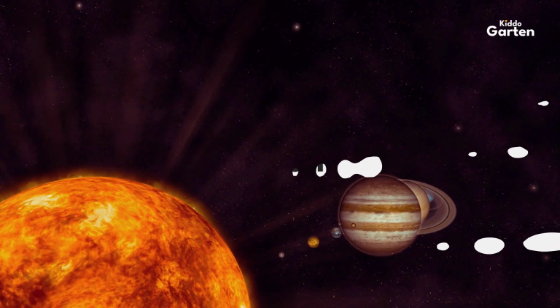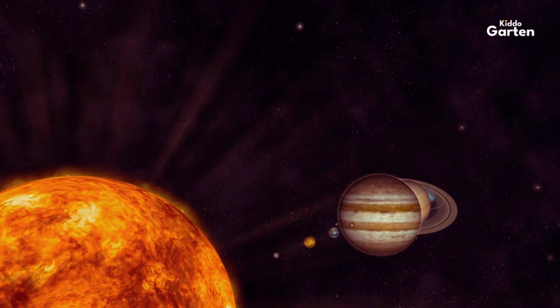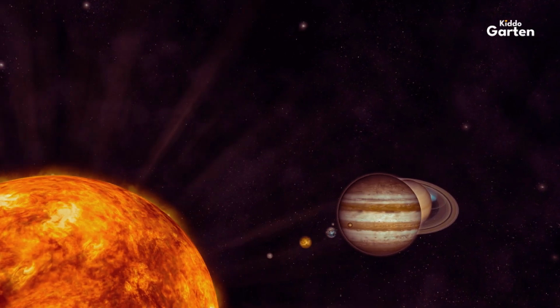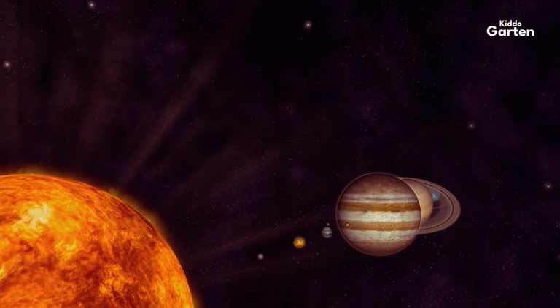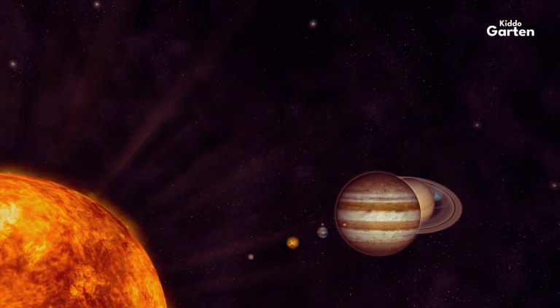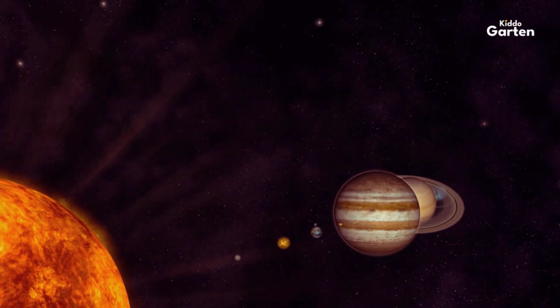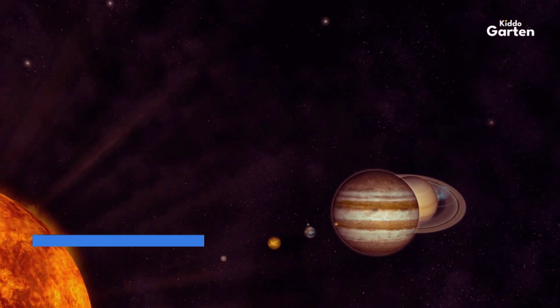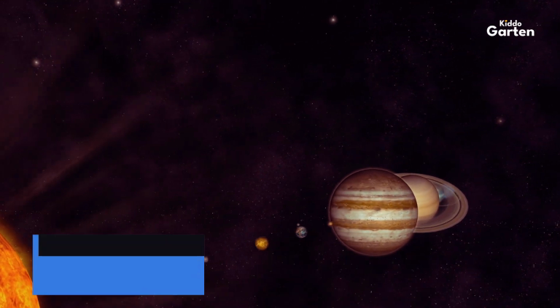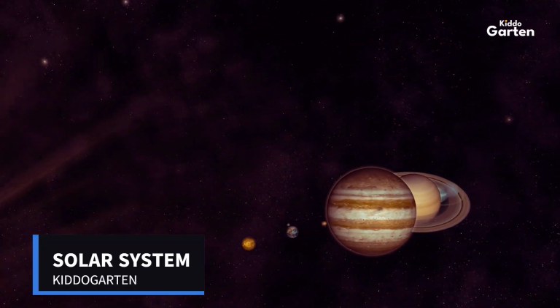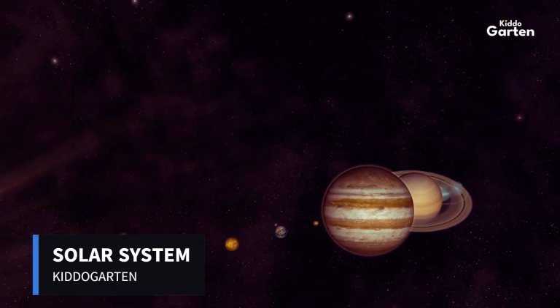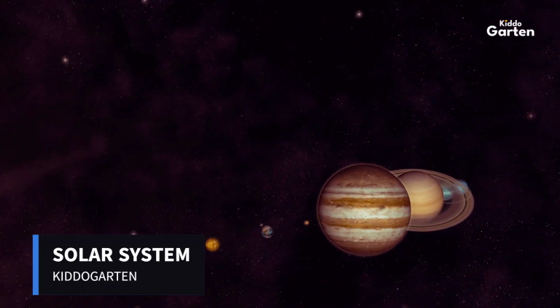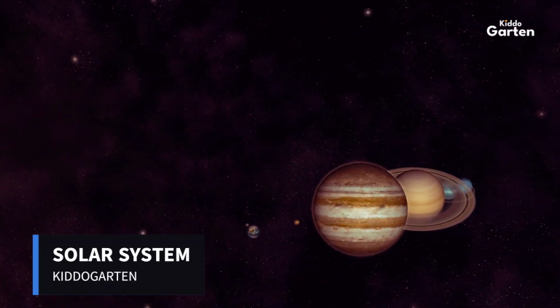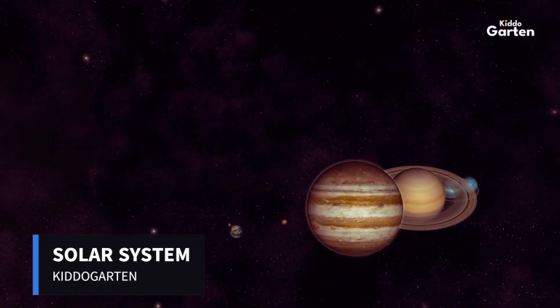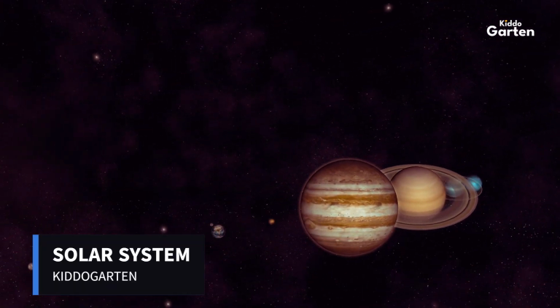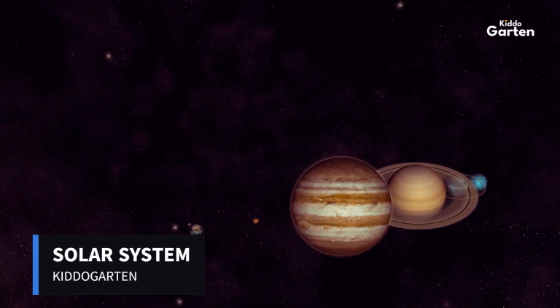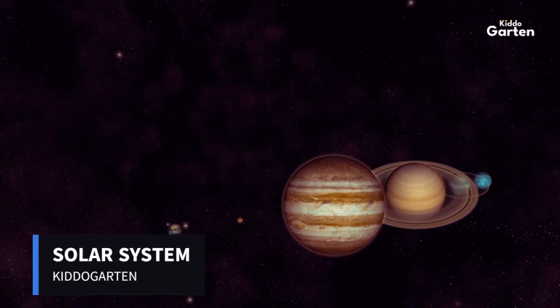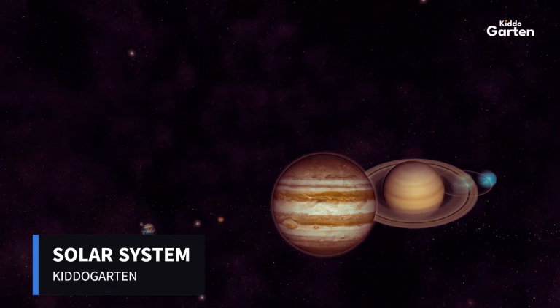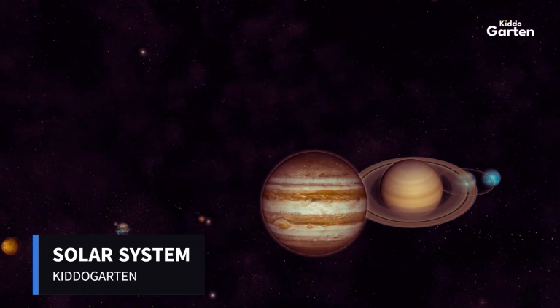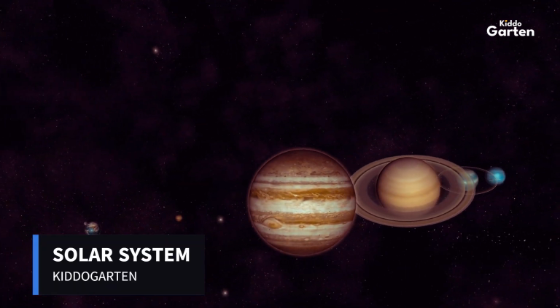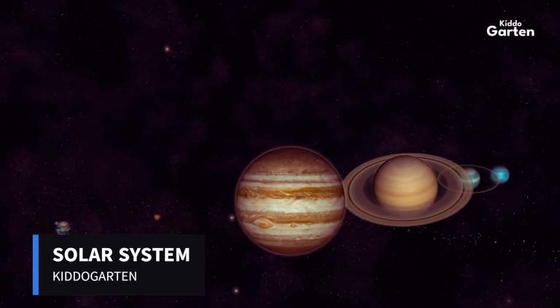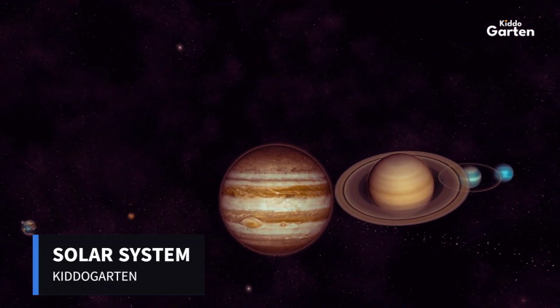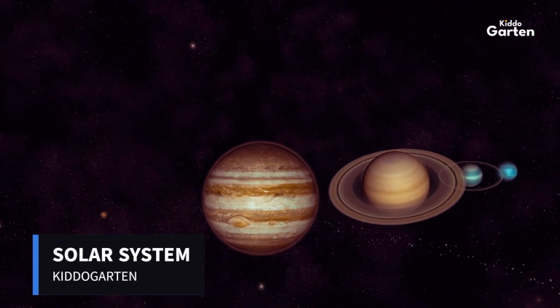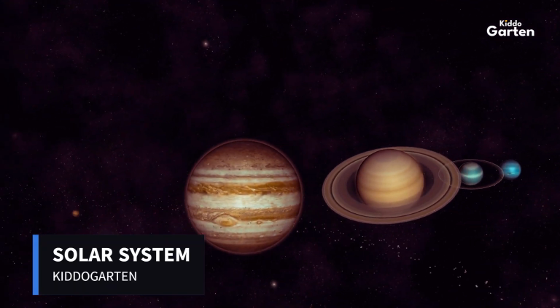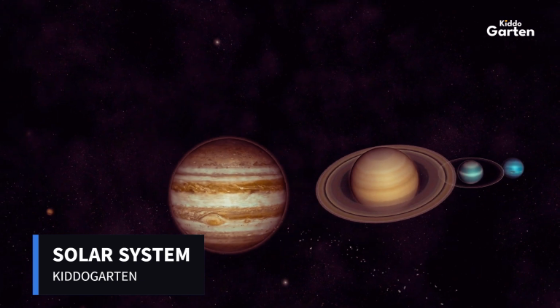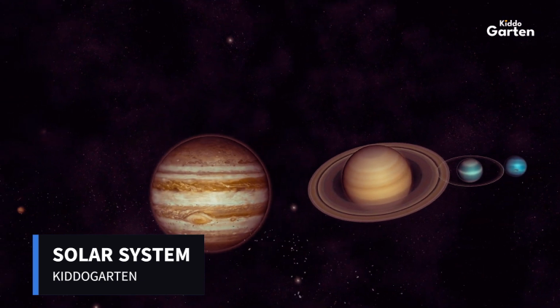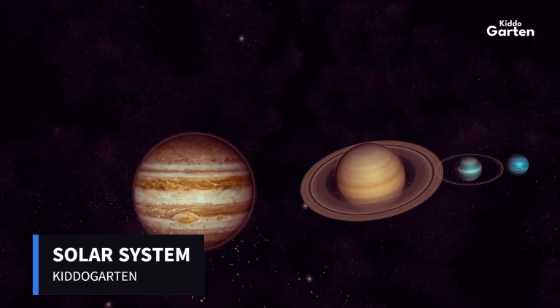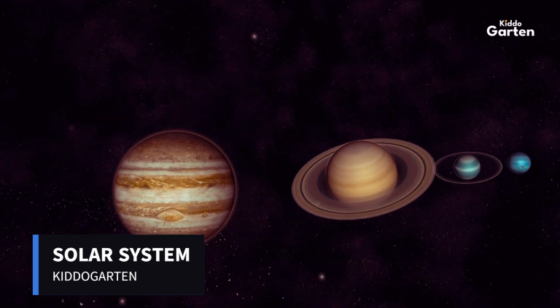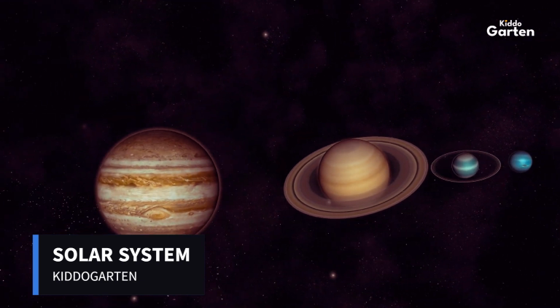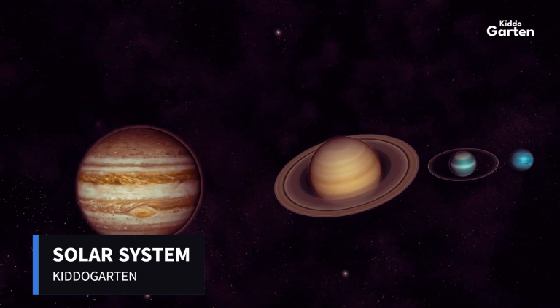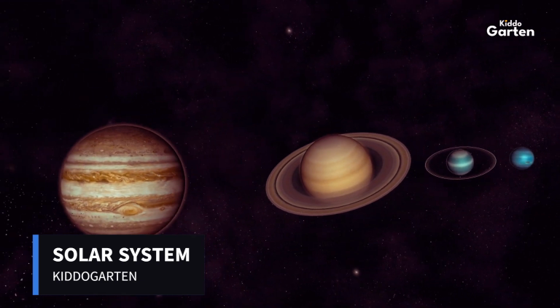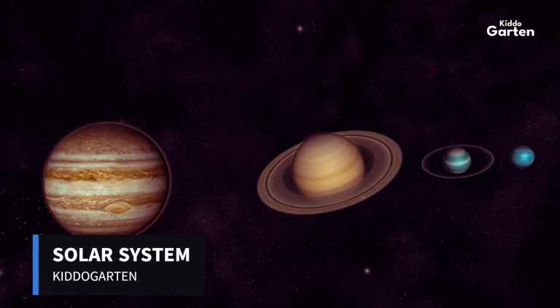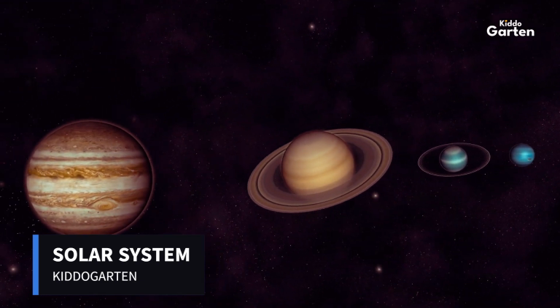Hello everyone and welcome to our lesson on the solar system. Today we'll be exploring the amazing planets that make up our corner of the universe.